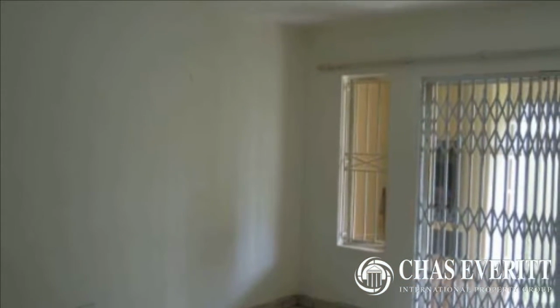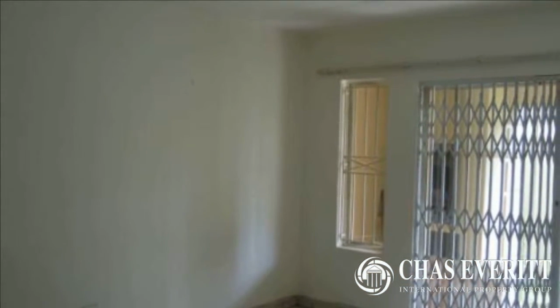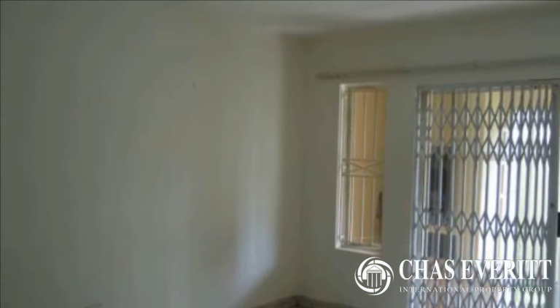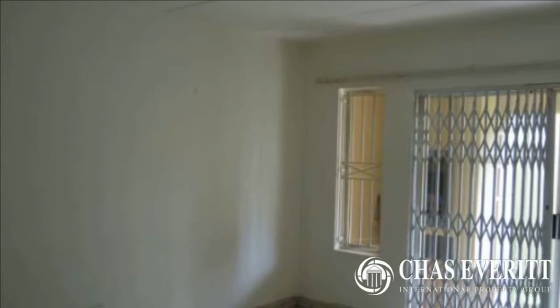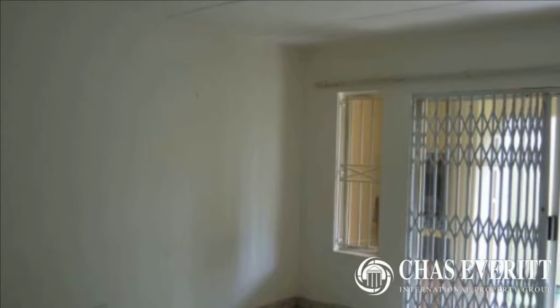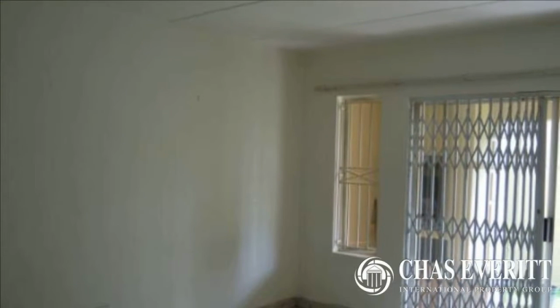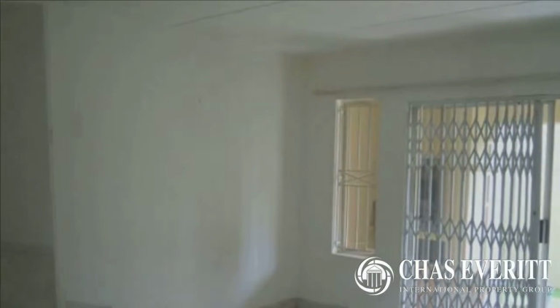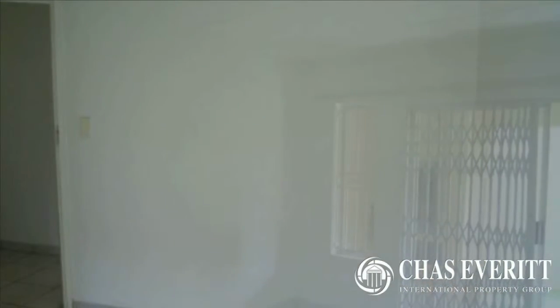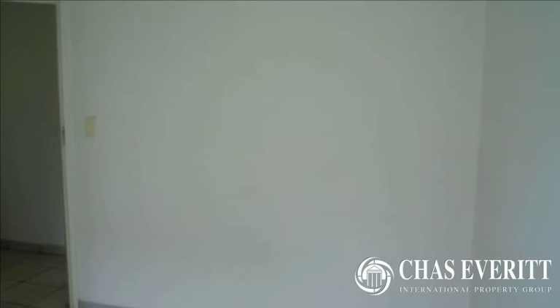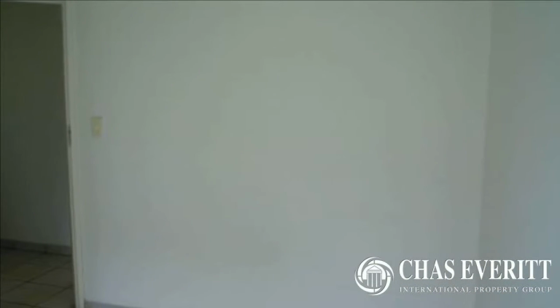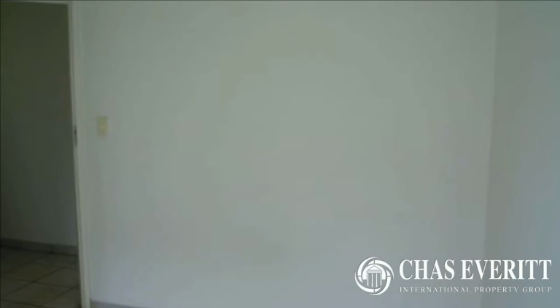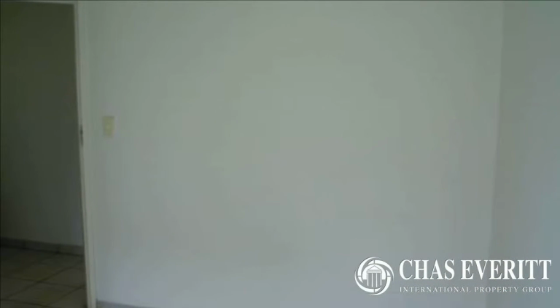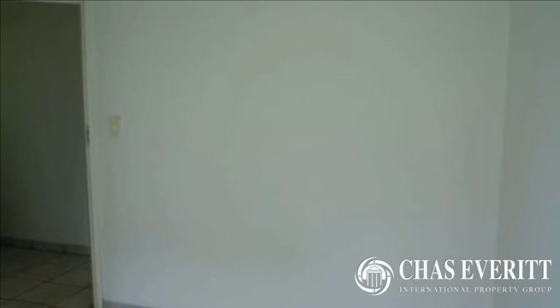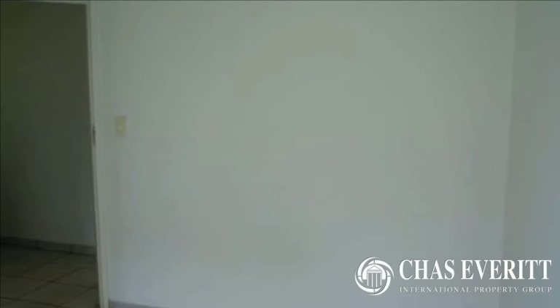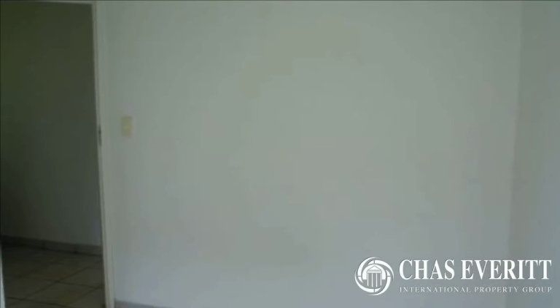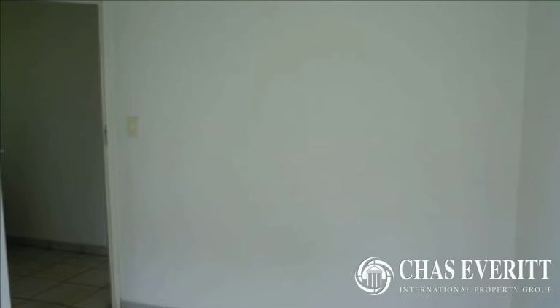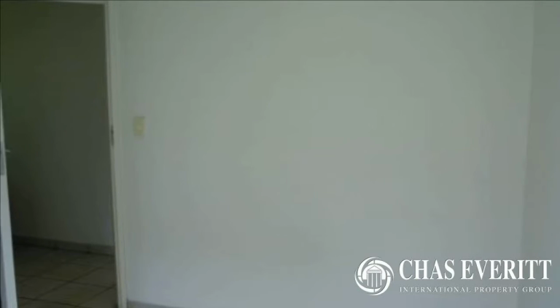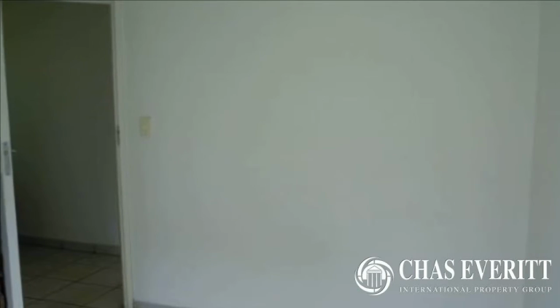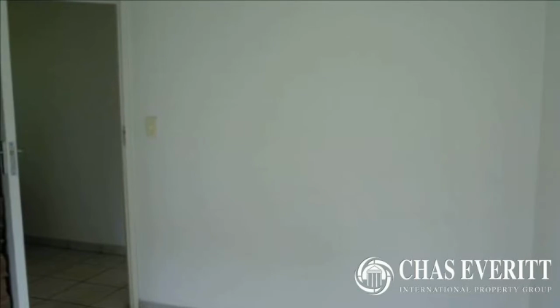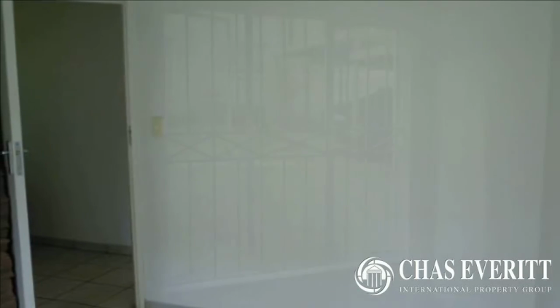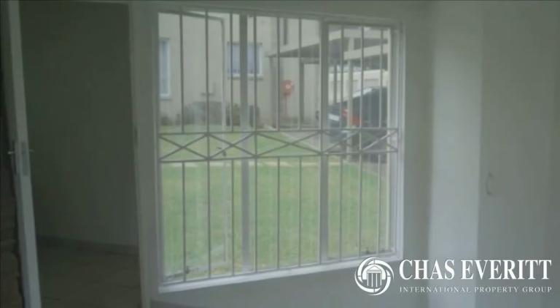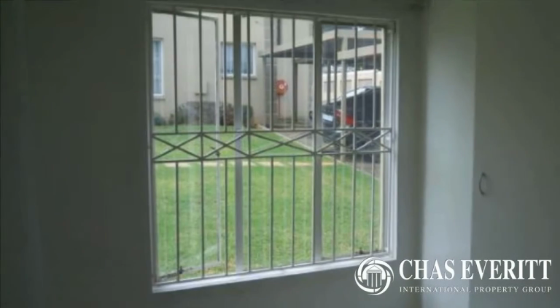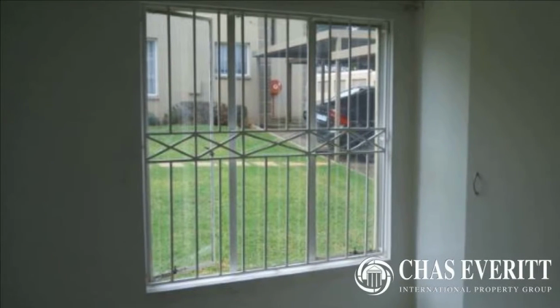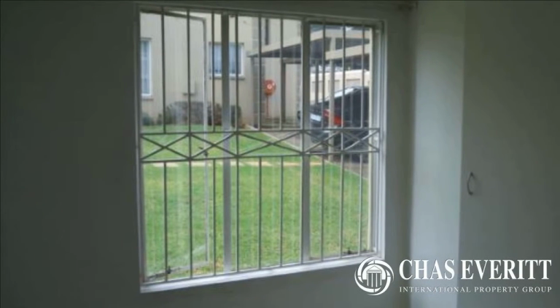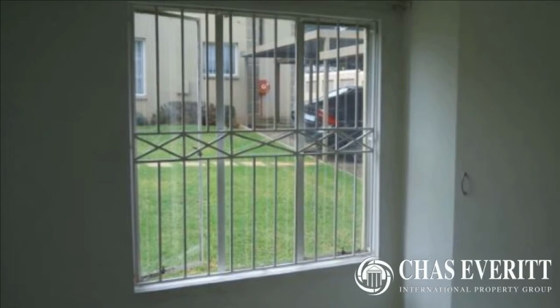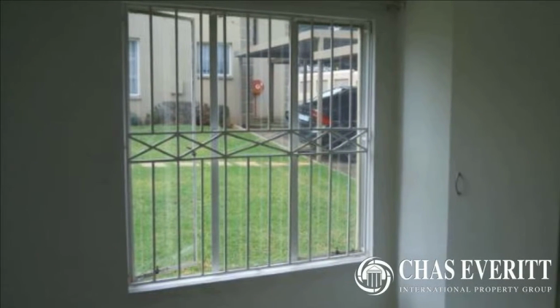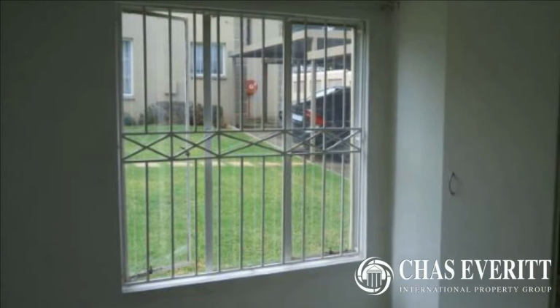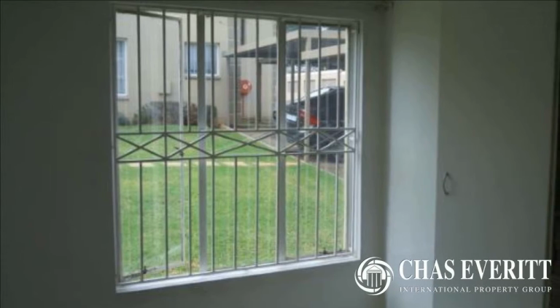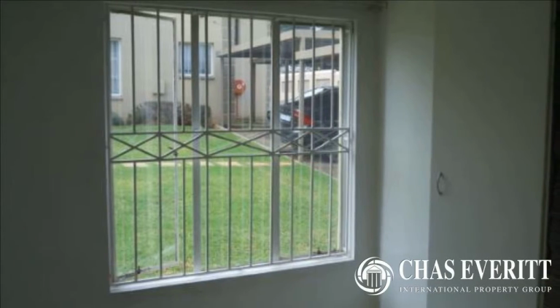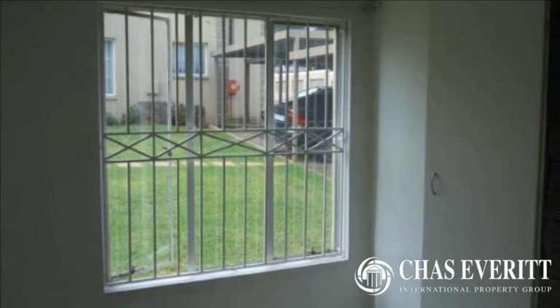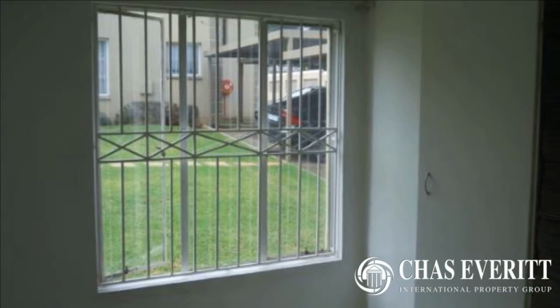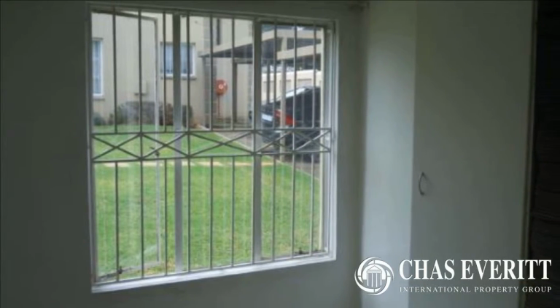The entrance hall takes you to an open-plan tiled living area with space for a dining room table and lounge suite, and a well-sized kitchen with breakfast nook. This sunny and bright unit also has a small undercover patio and a well-sized garden.